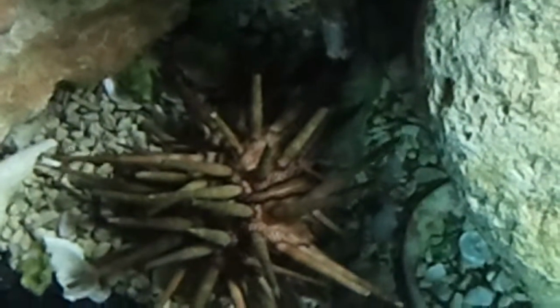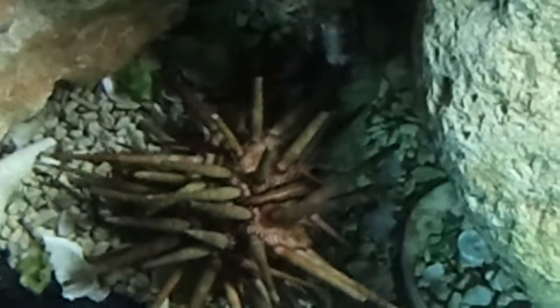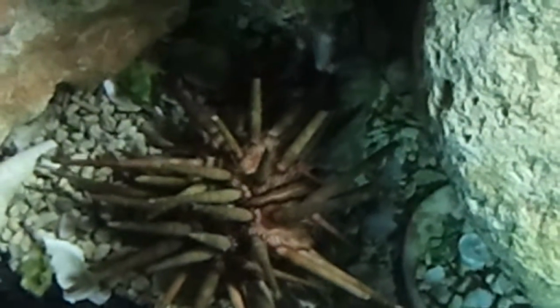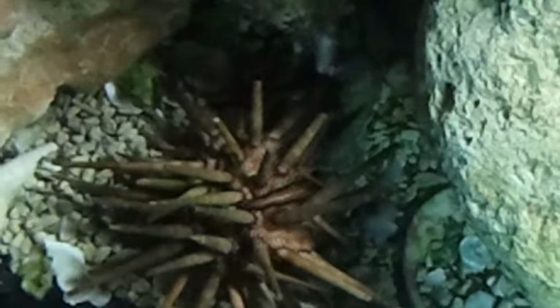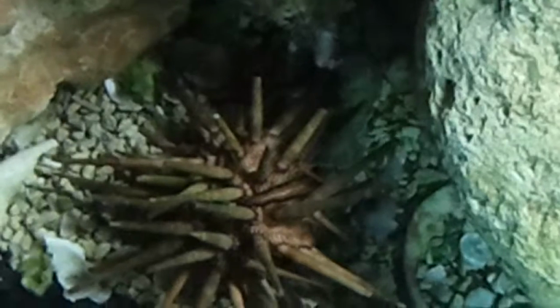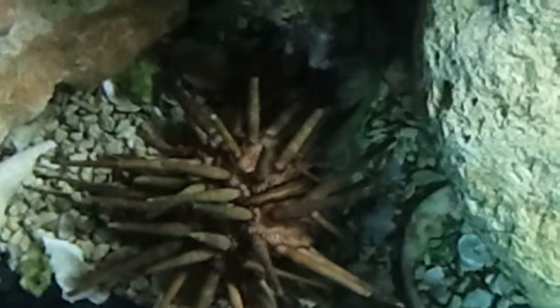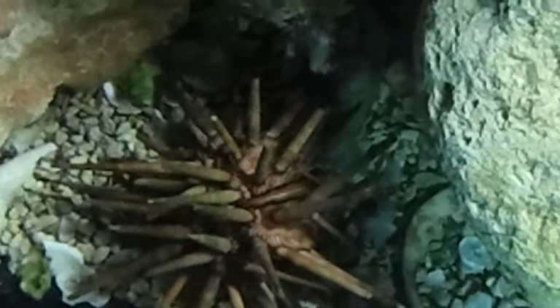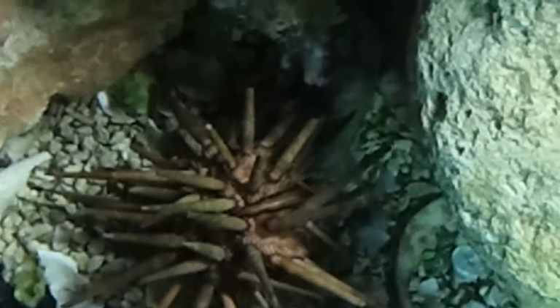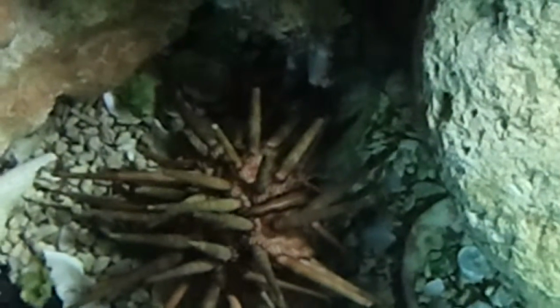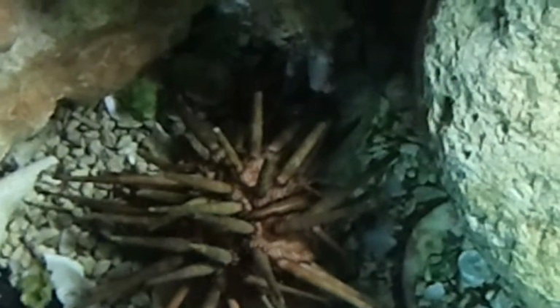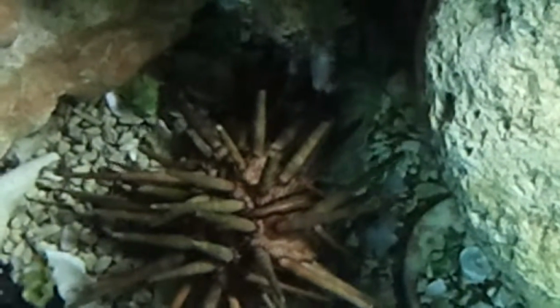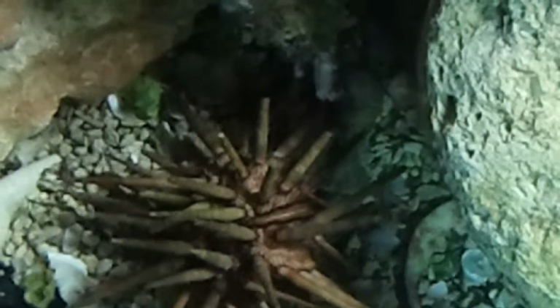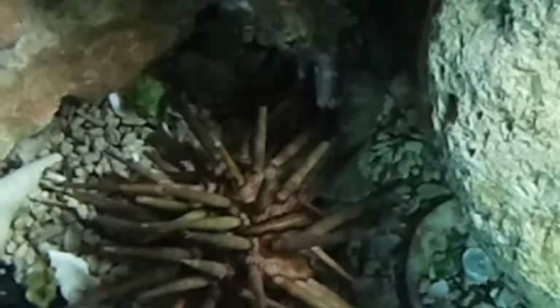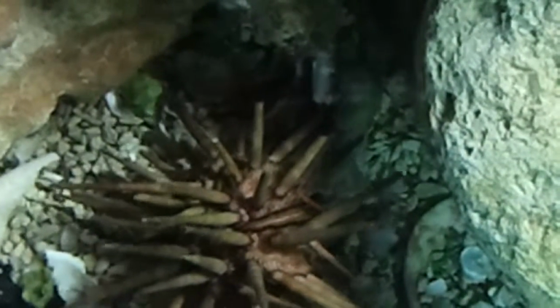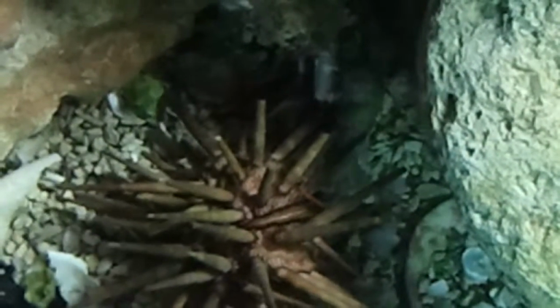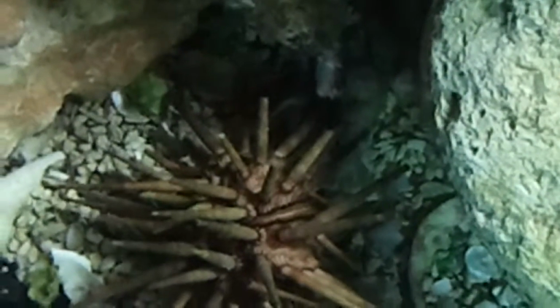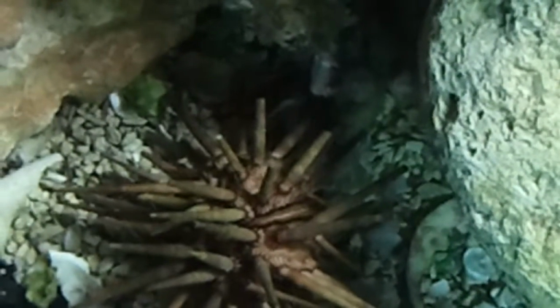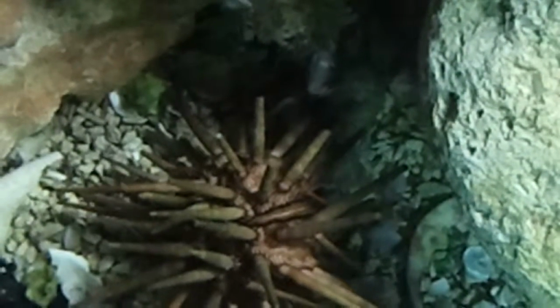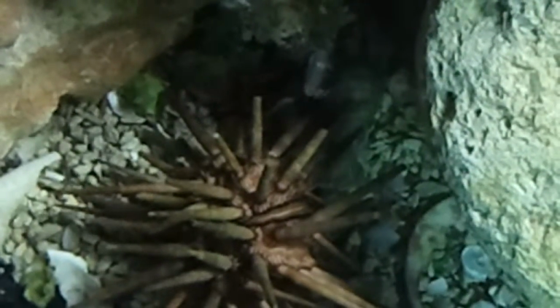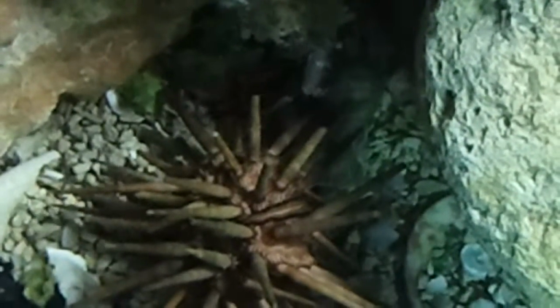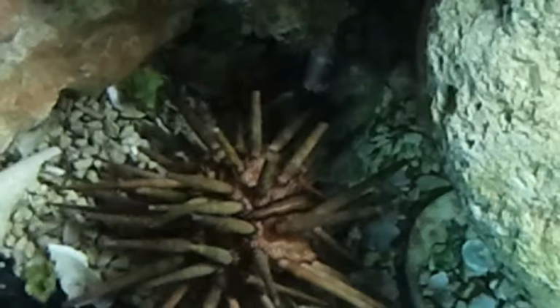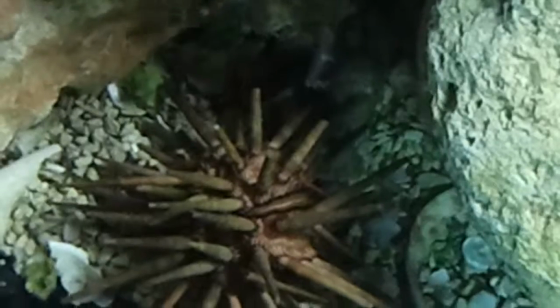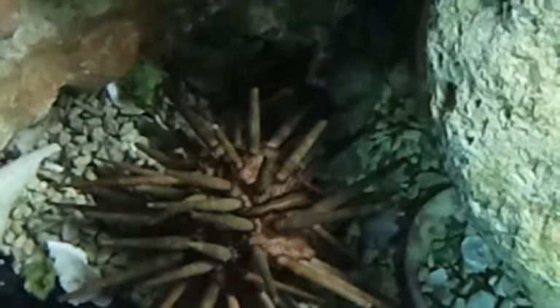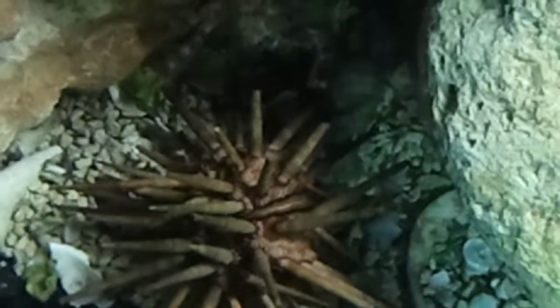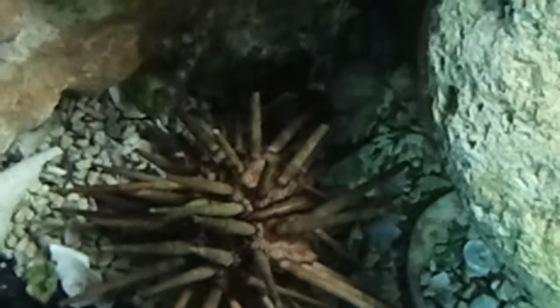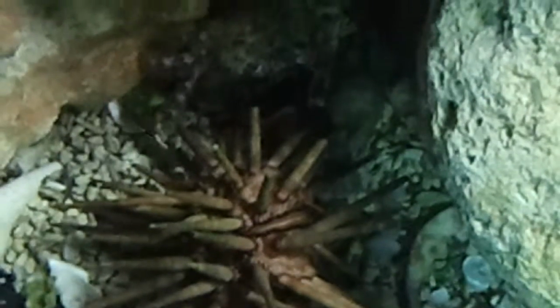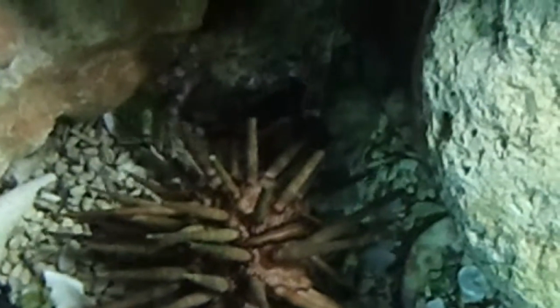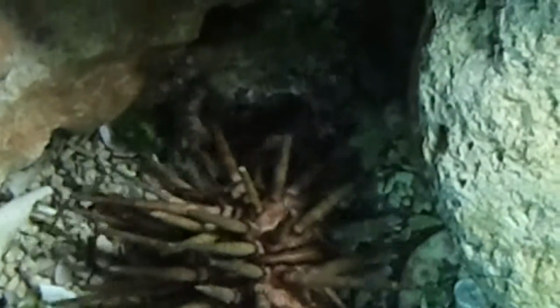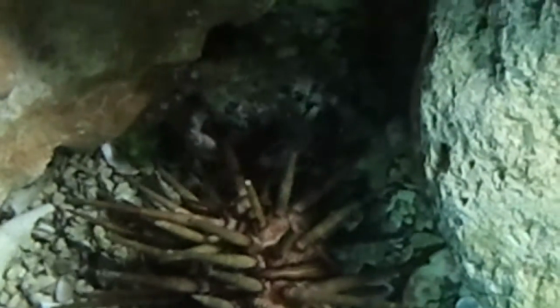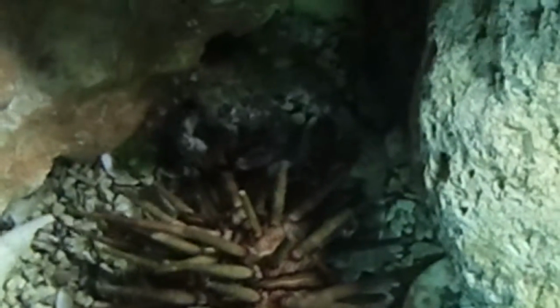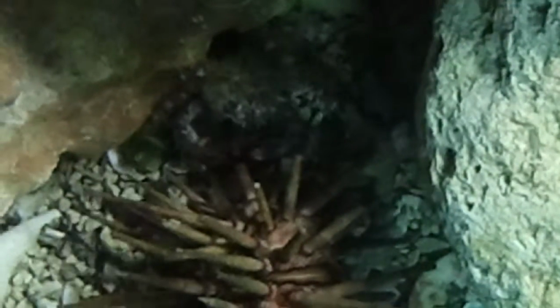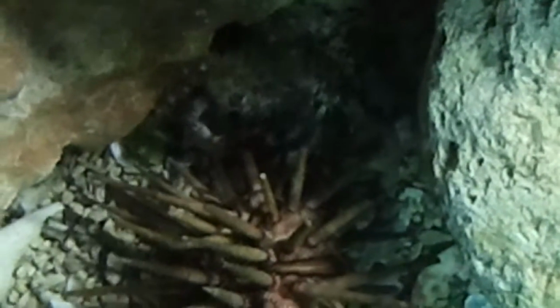Isn't that fascinating? A lot of his spines are broken off when the crab is grabbing him. Probably because he has been grabbed before.